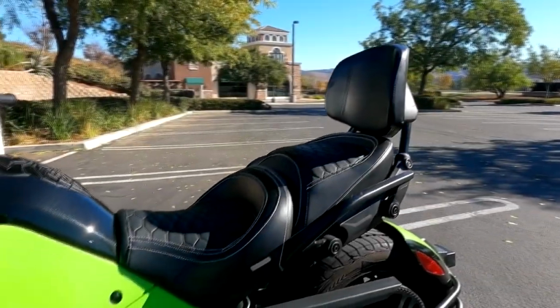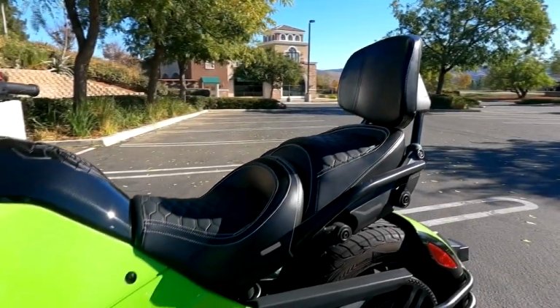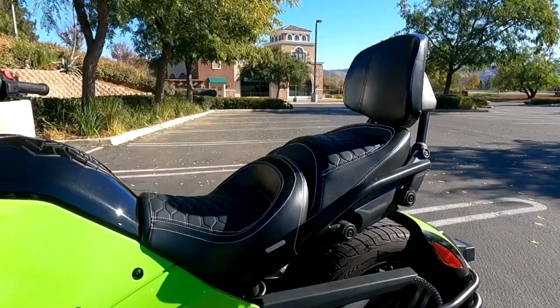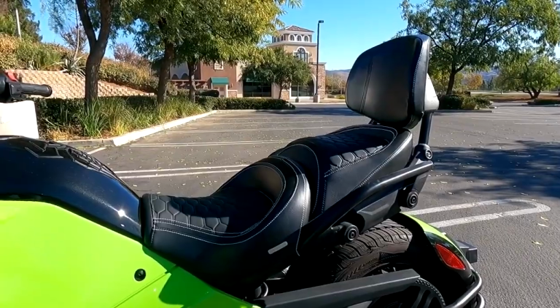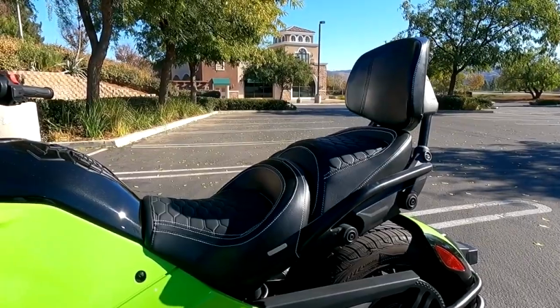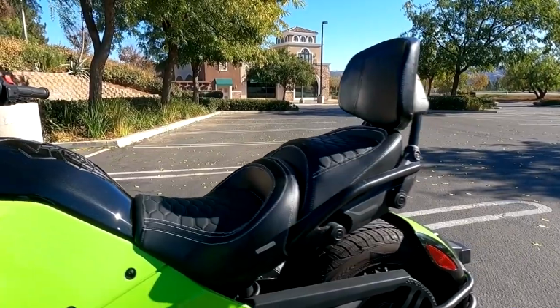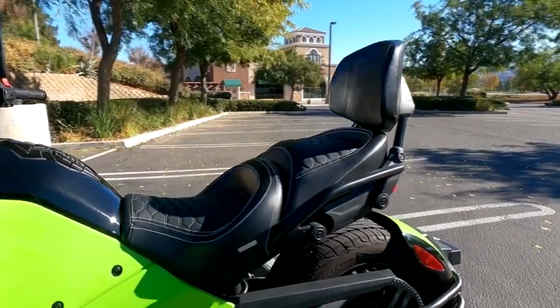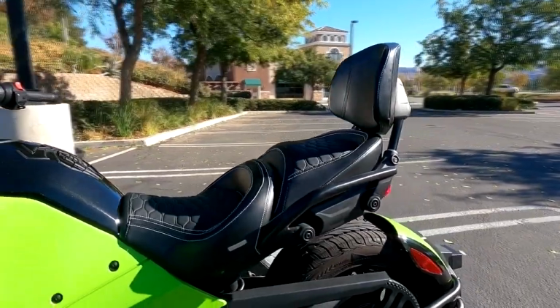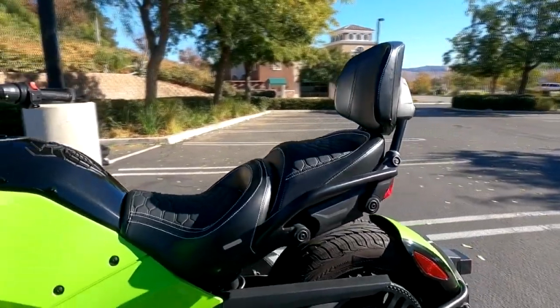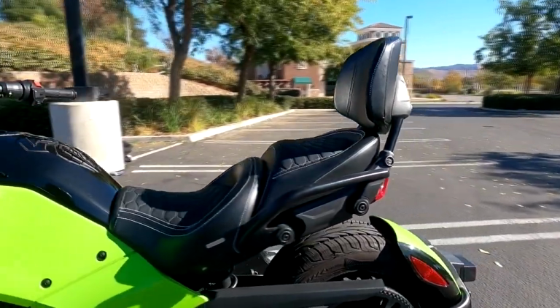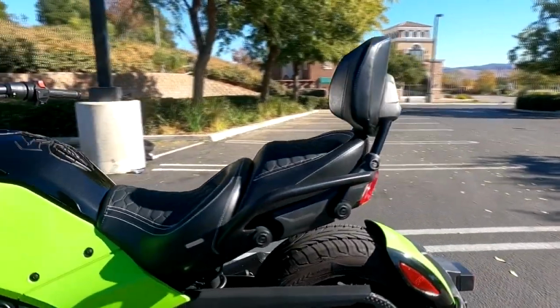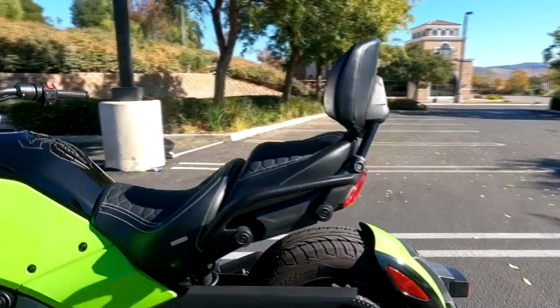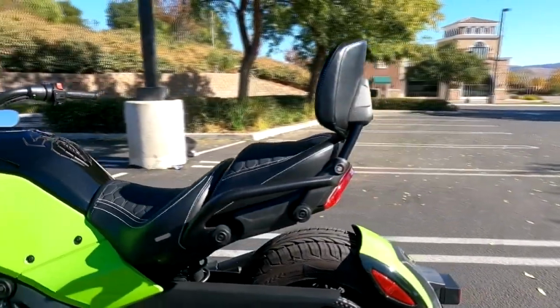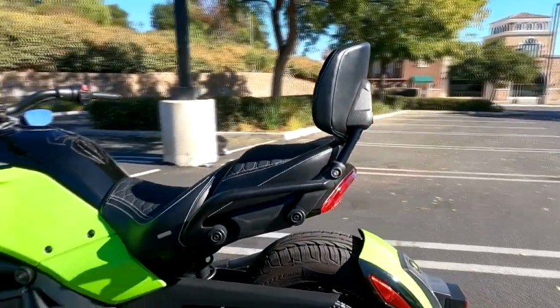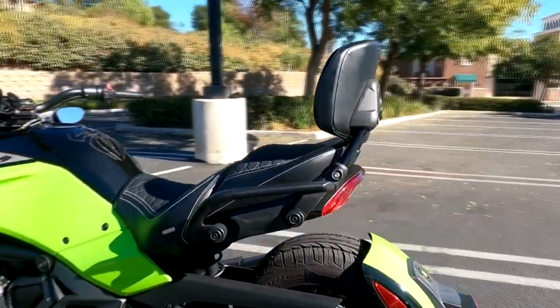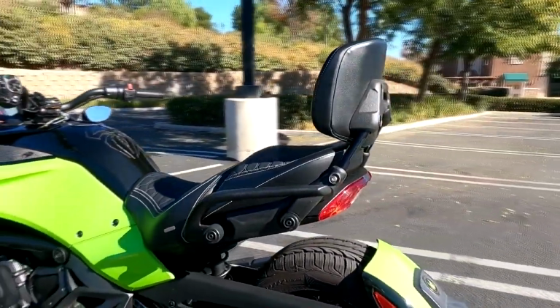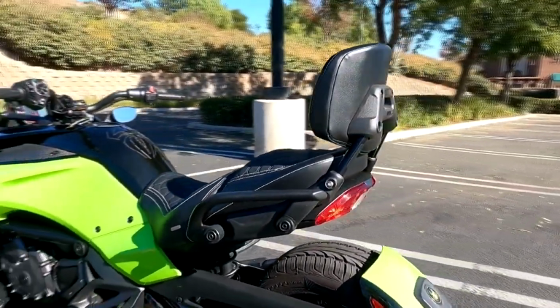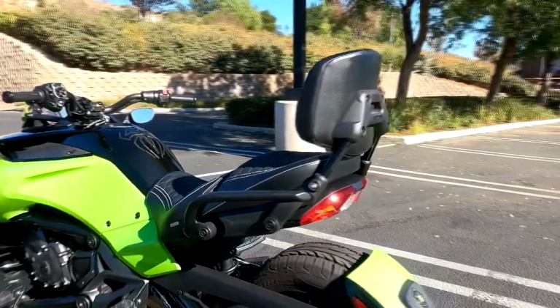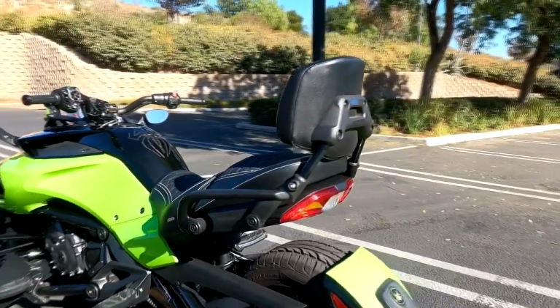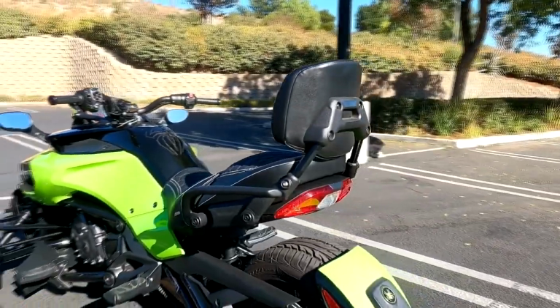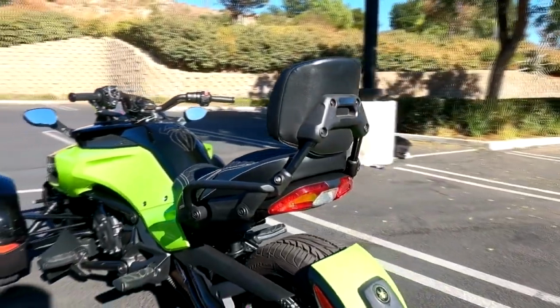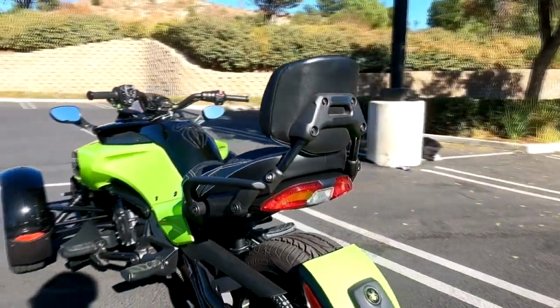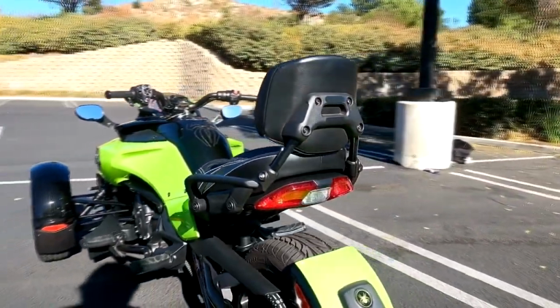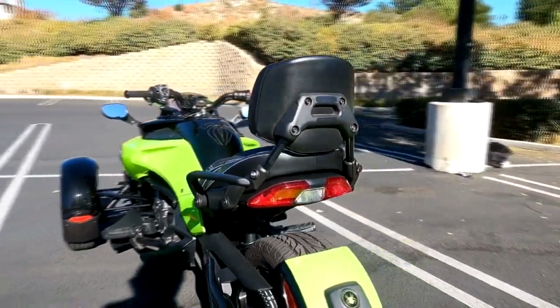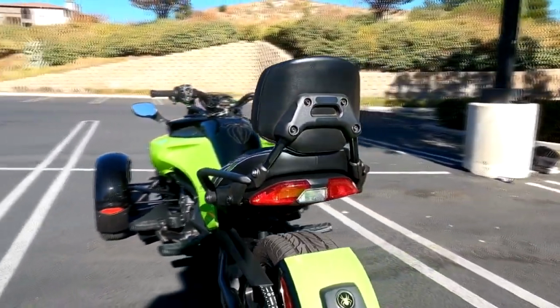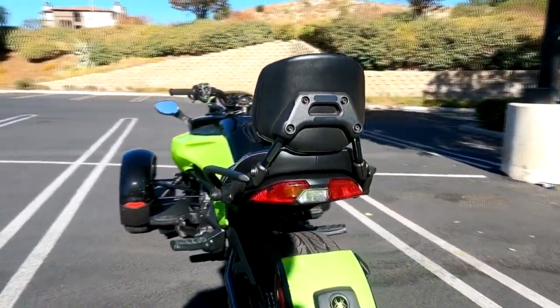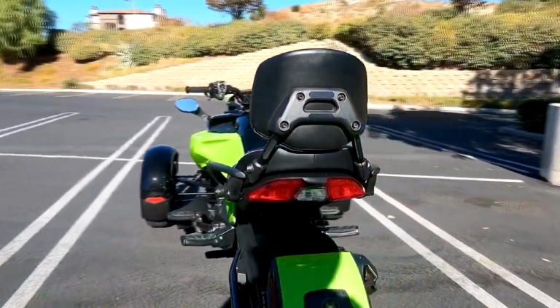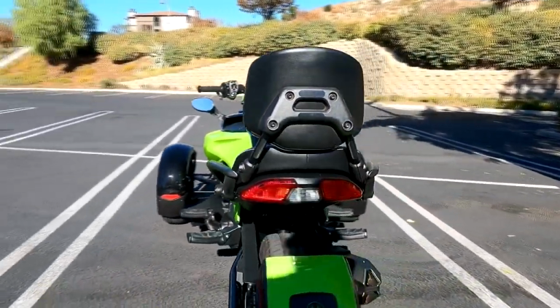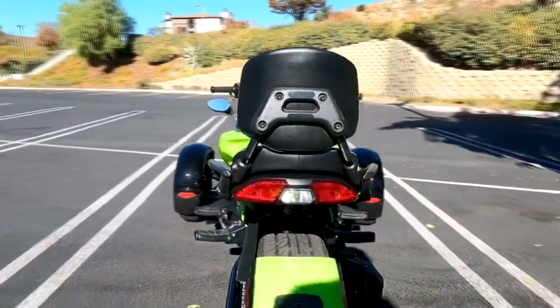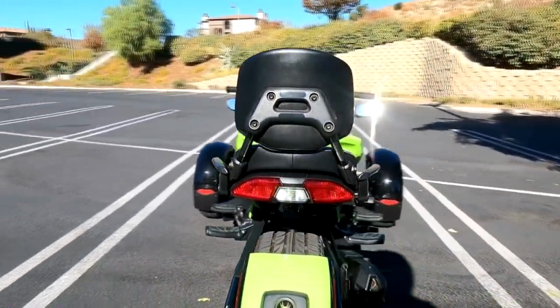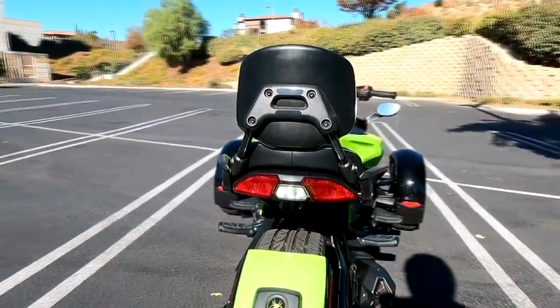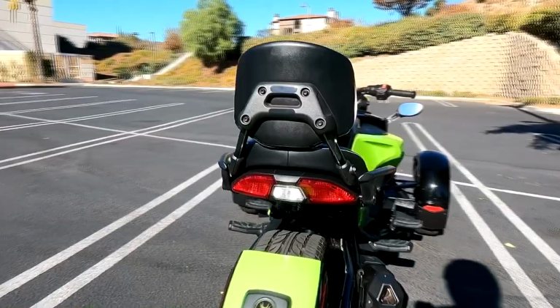The overall stitching, materials, cushioning, and shape give your Spider a more custom look than the factory seat, setting it apart from others. The seat does a good job of not taking away from the sporty look of the F3s.